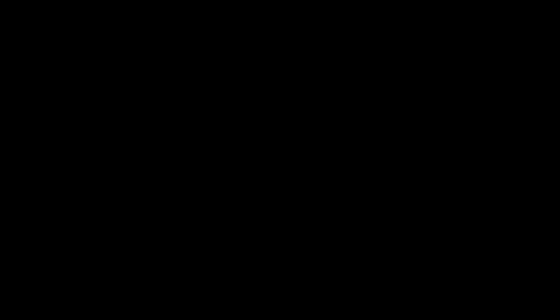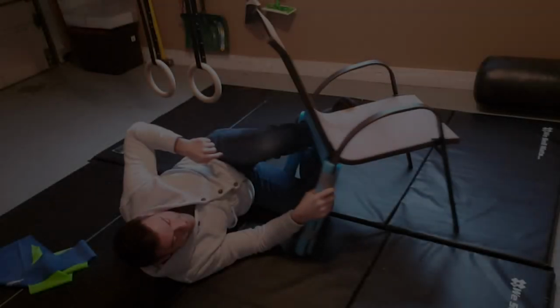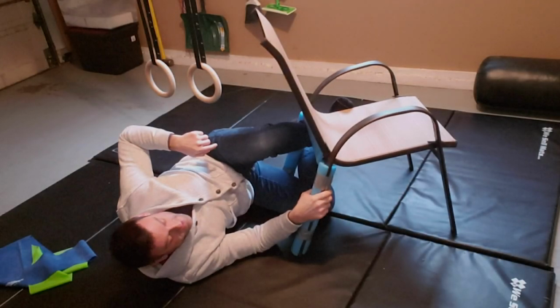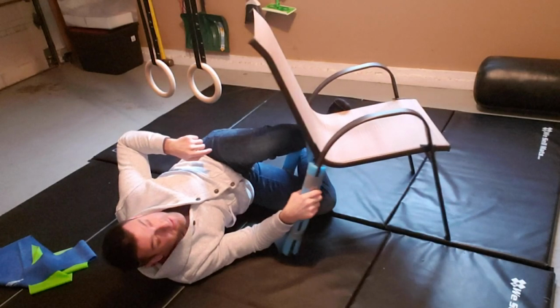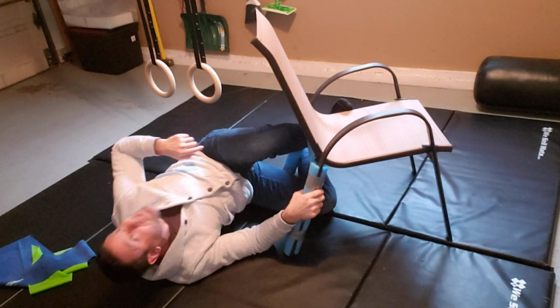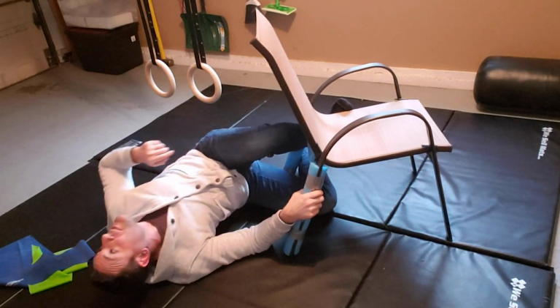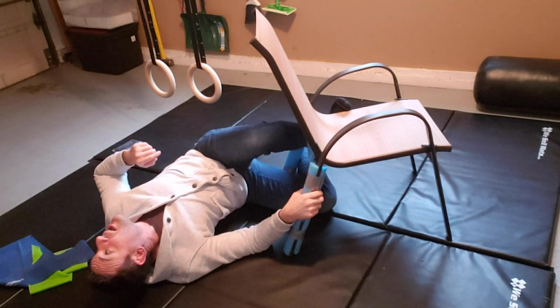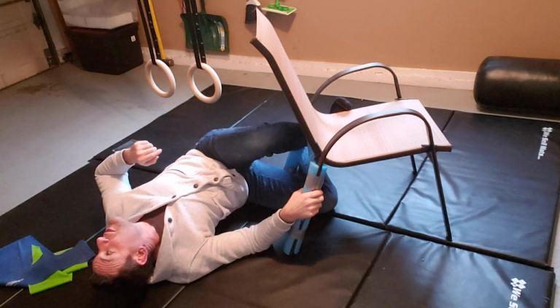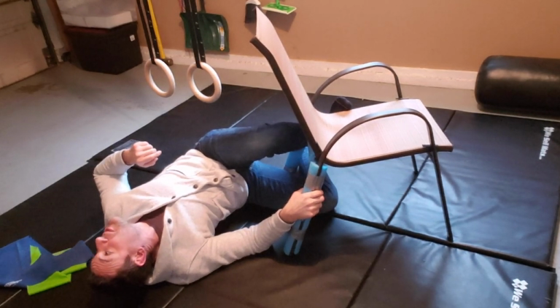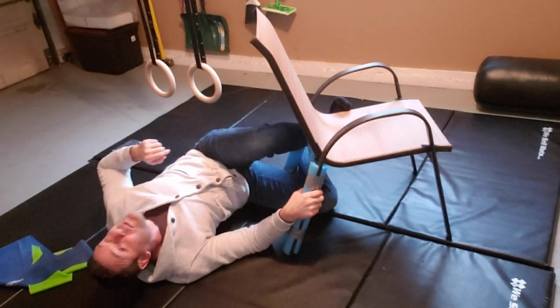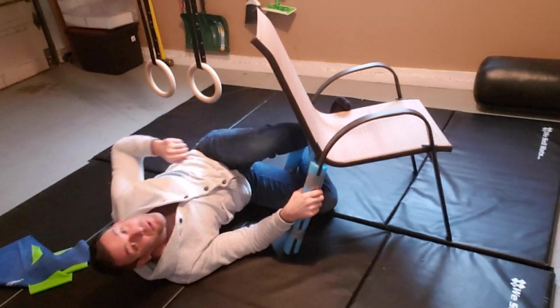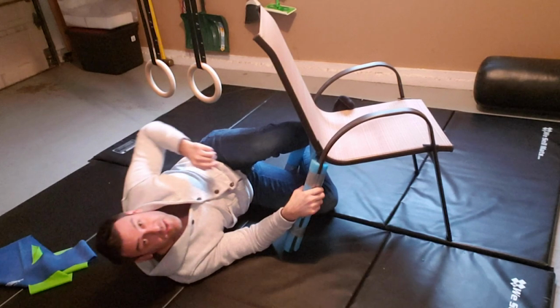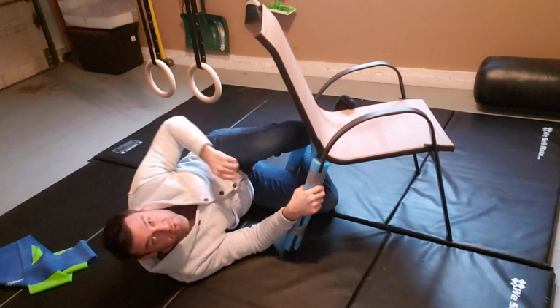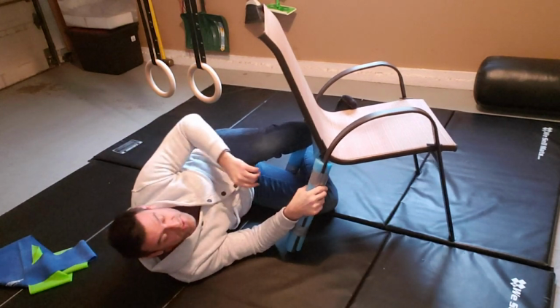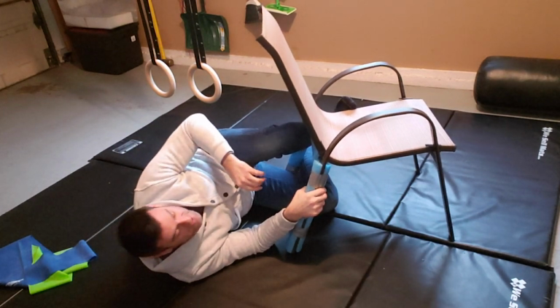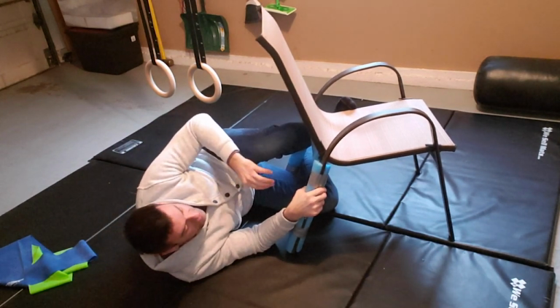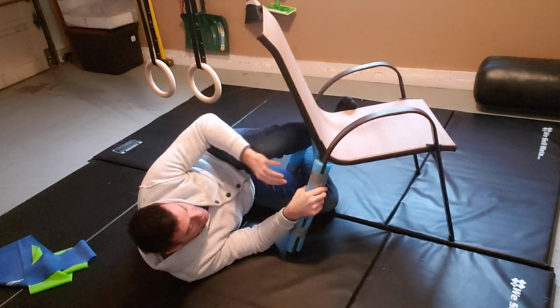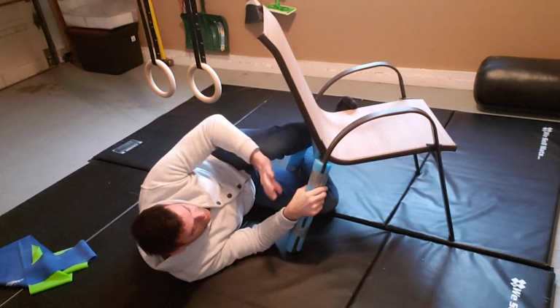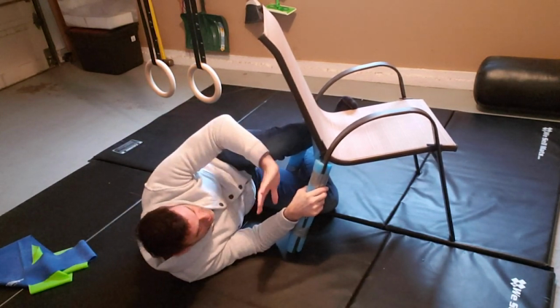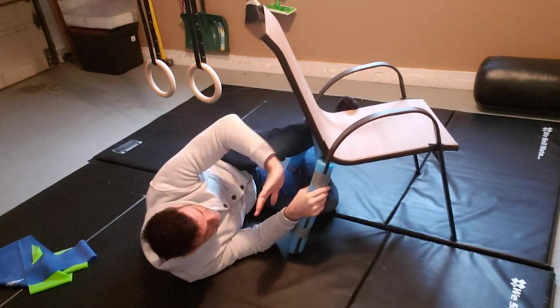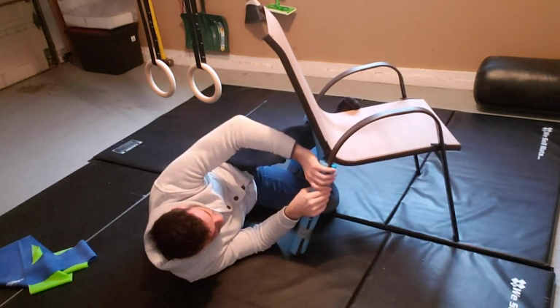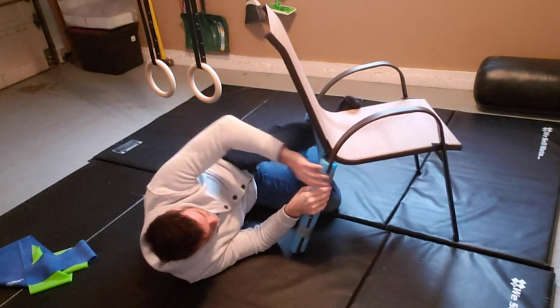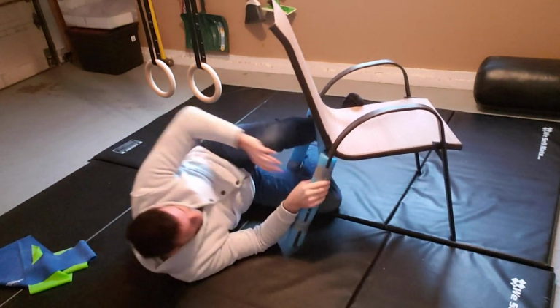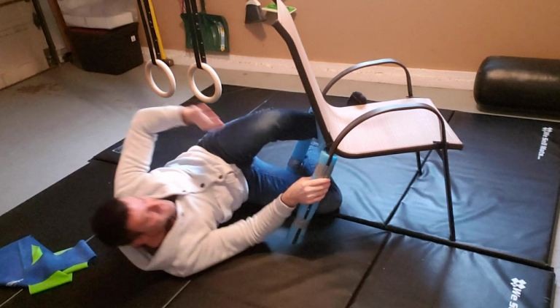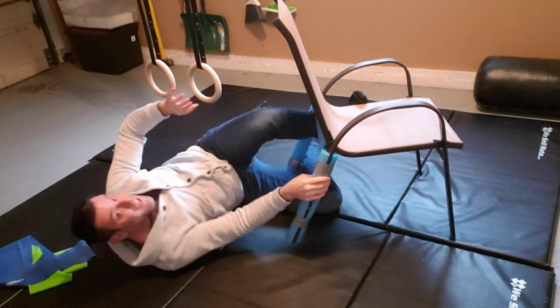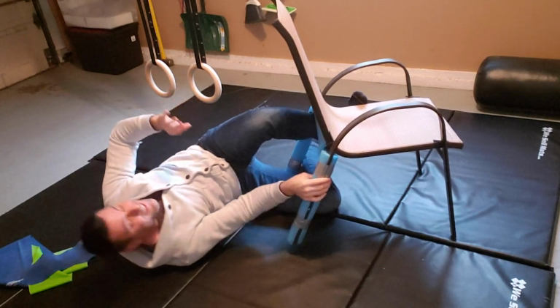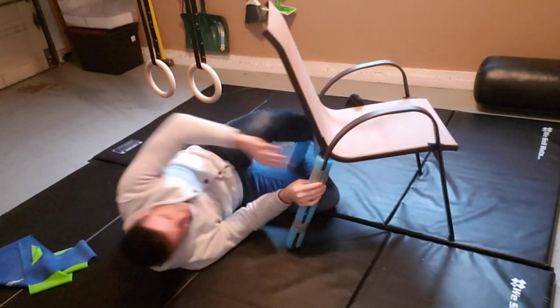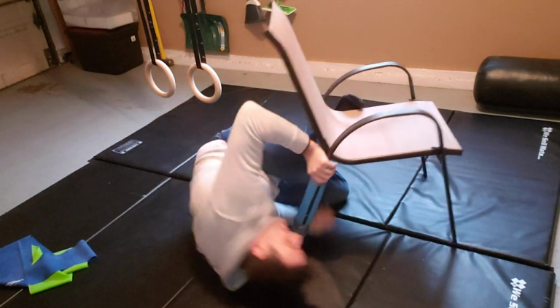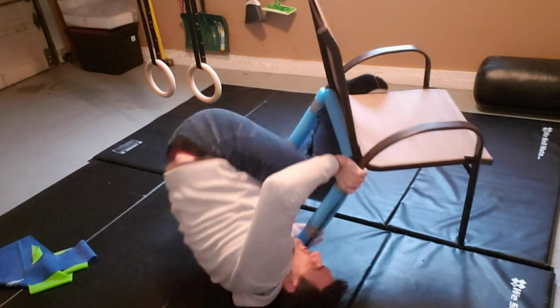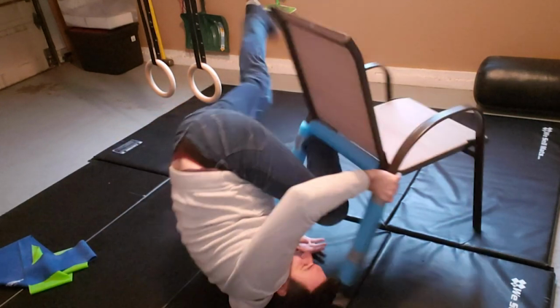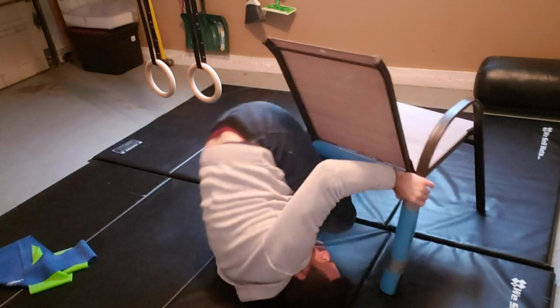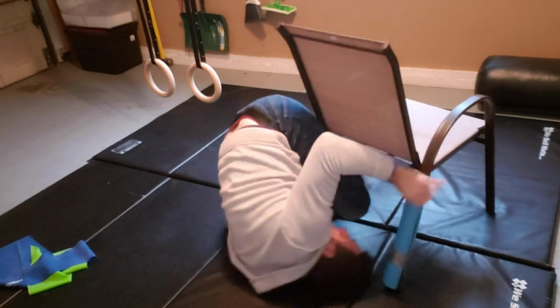I saw a video way back at the beginning of quarantine on Leg Locker's Instagram — it was a guy entering the saddle on a chair. So I tried it myself and thought there's got to be a better way to do this.